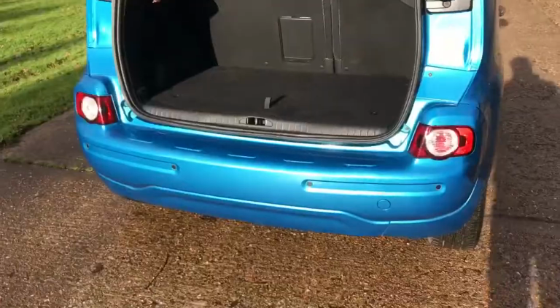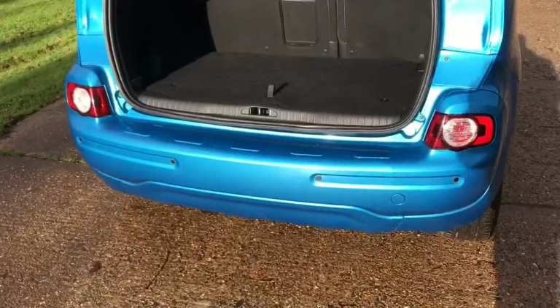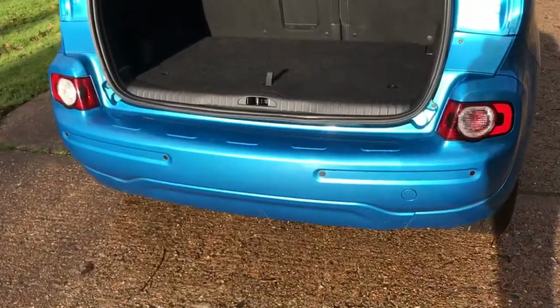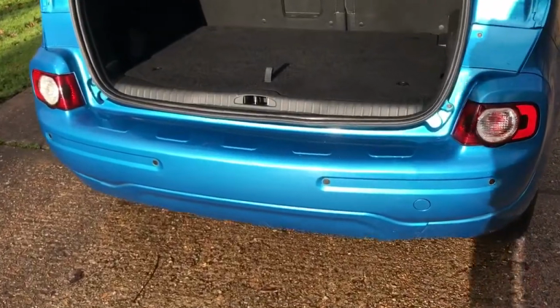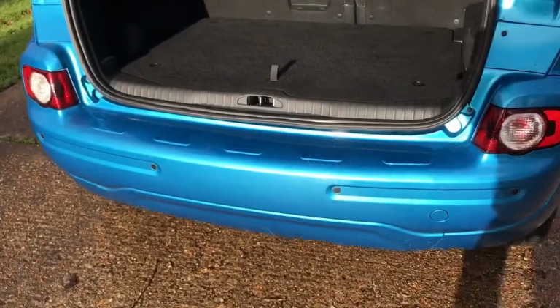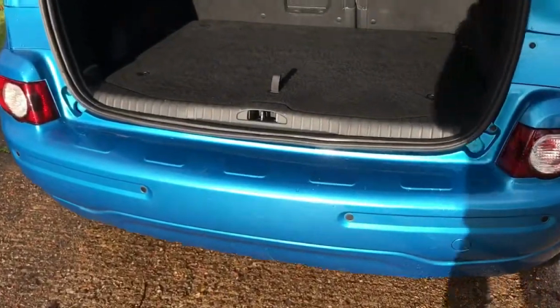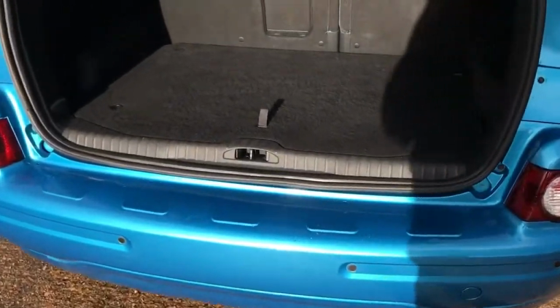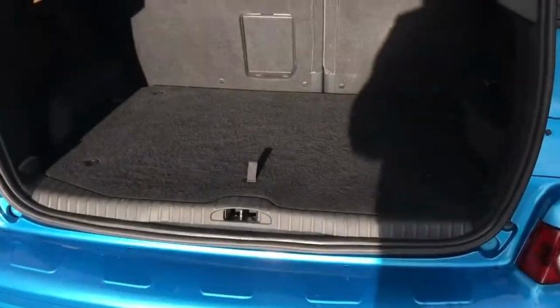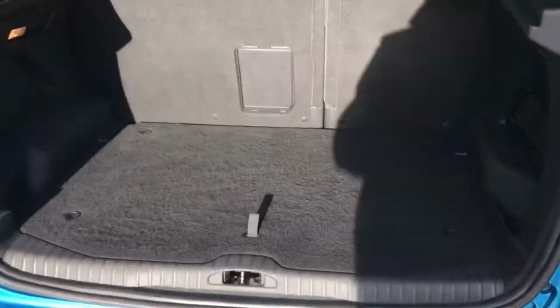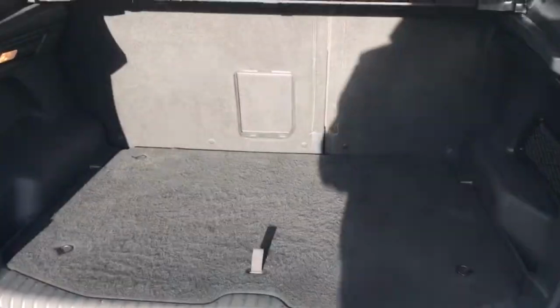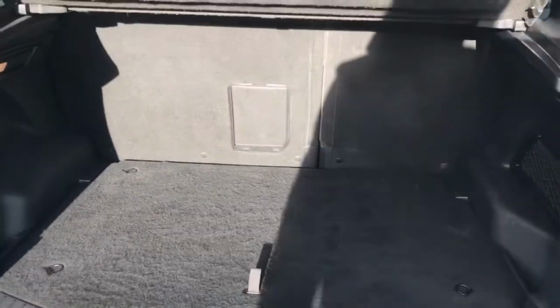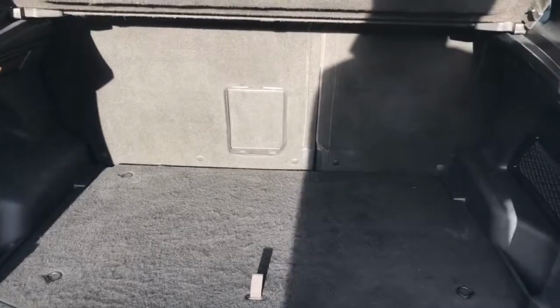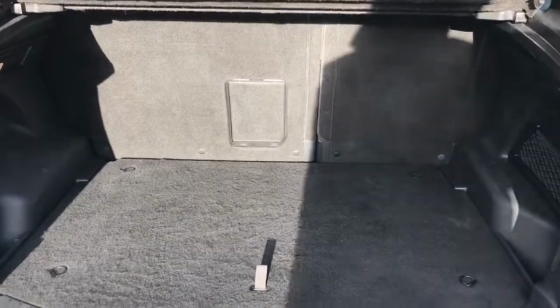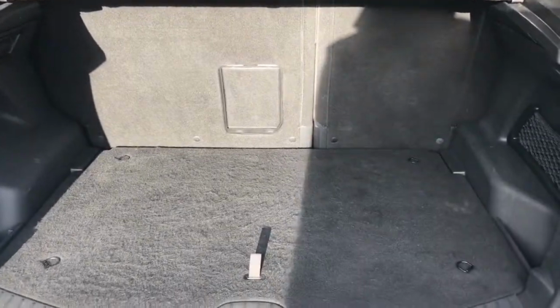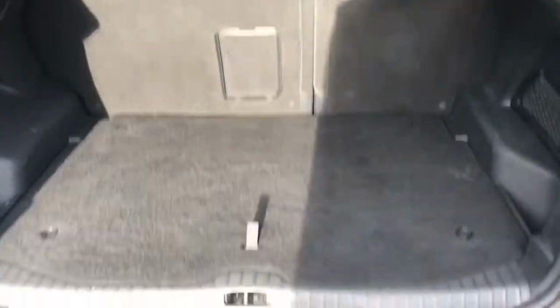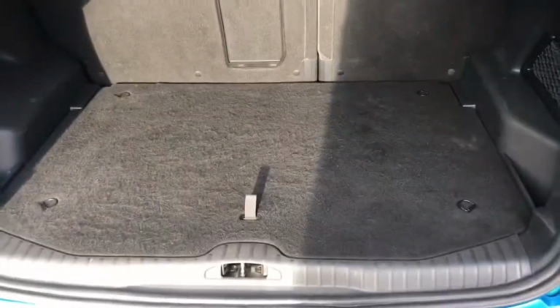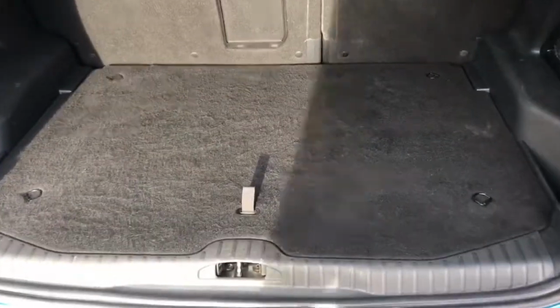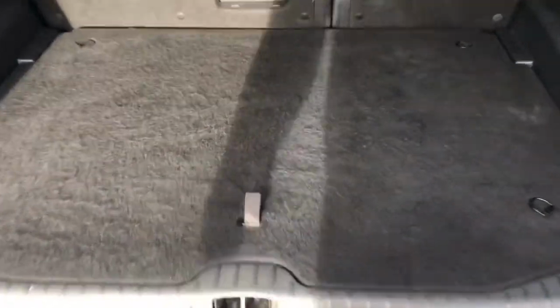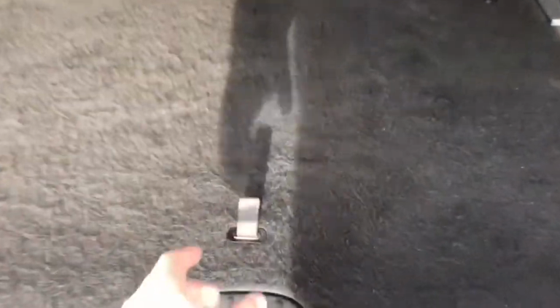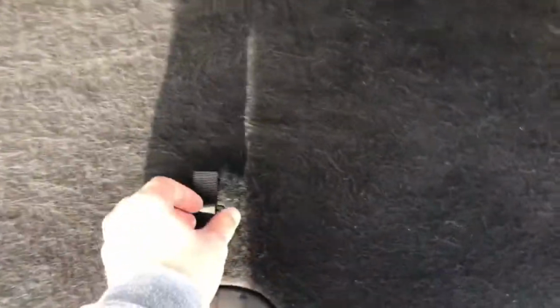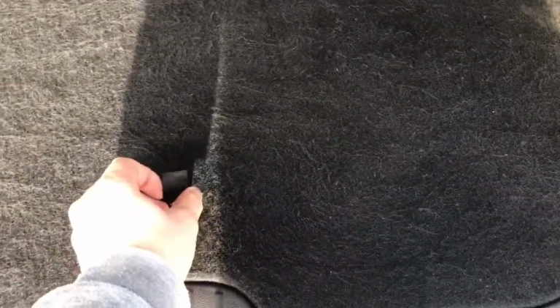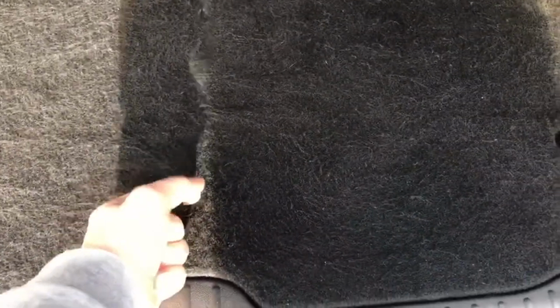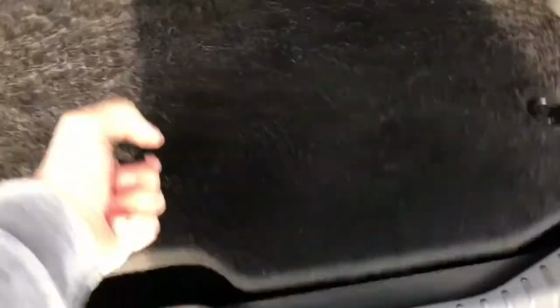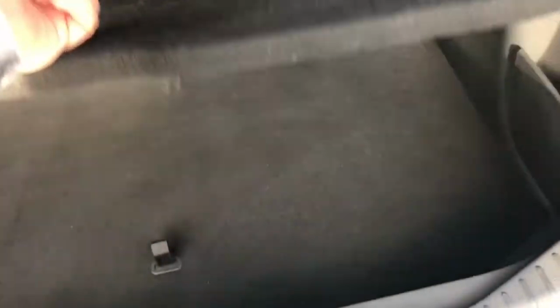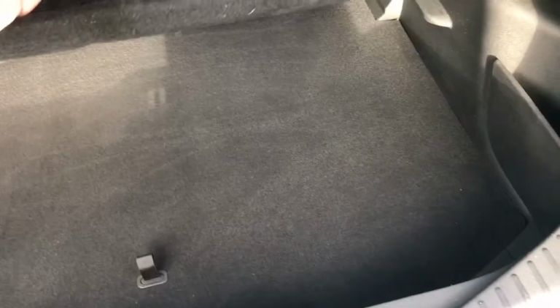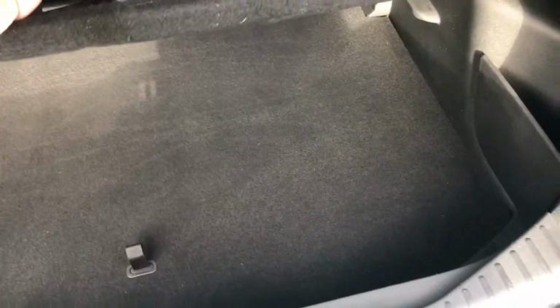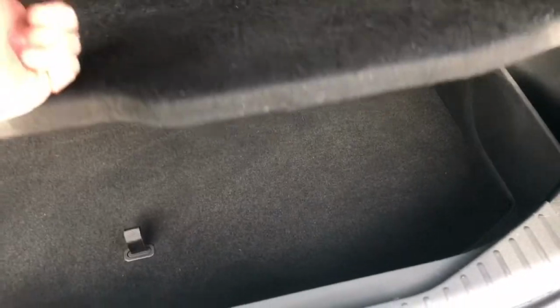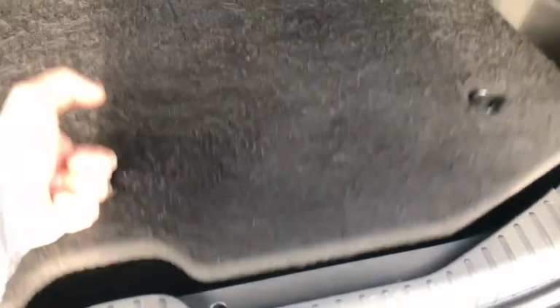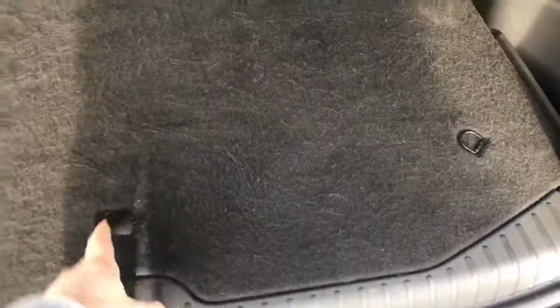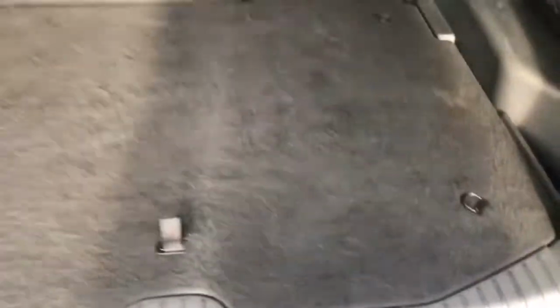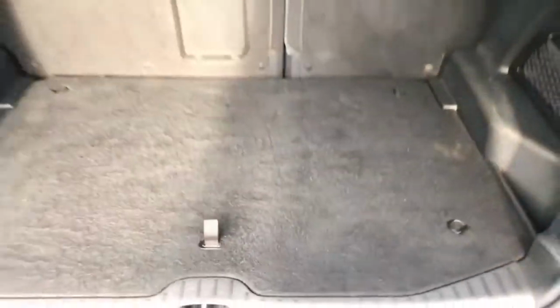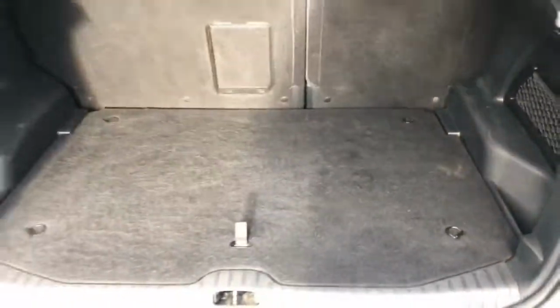As we approach the back of the car we've got reversing sensors, plenty of boot space along with a 60-40 split folding rear seat. The boot space is increased by lifting up this shelf area and you can see even more space underneath that as well.